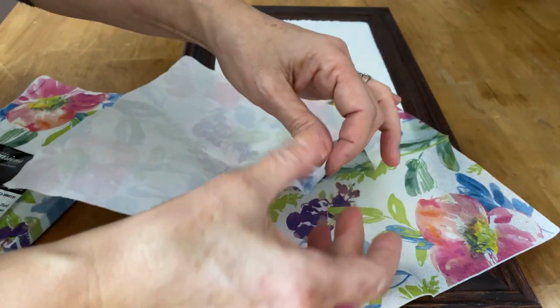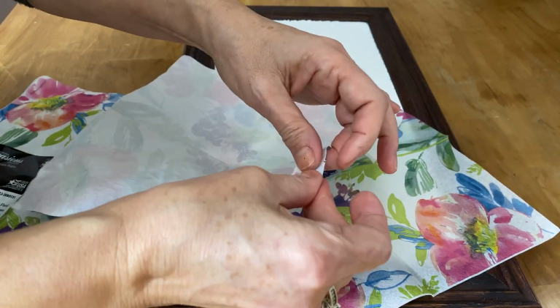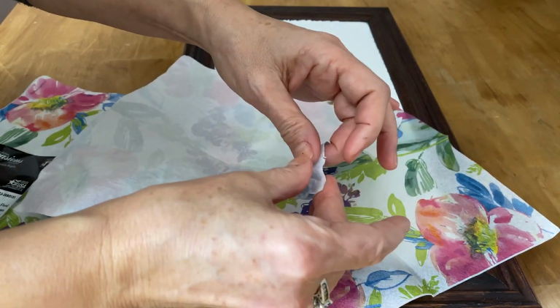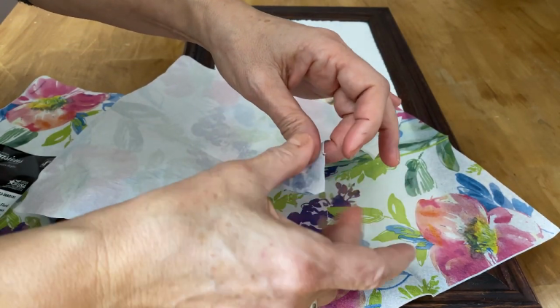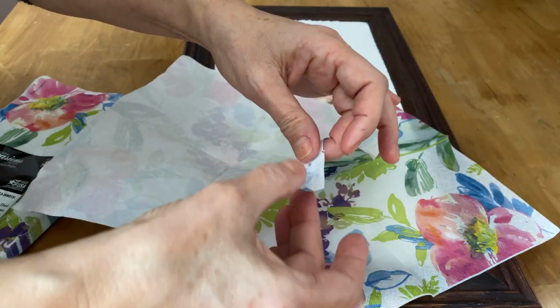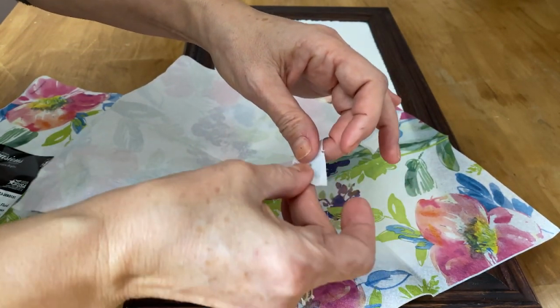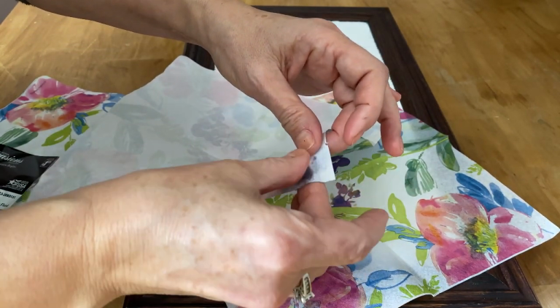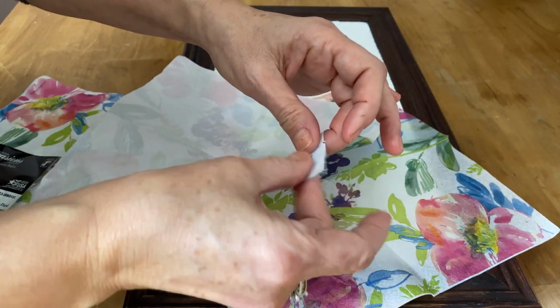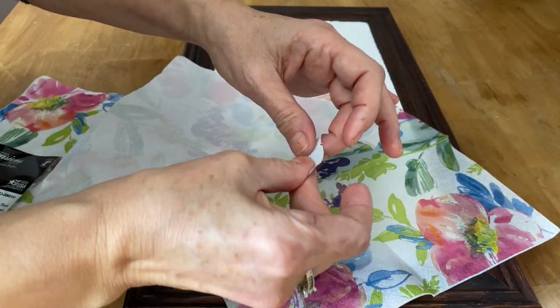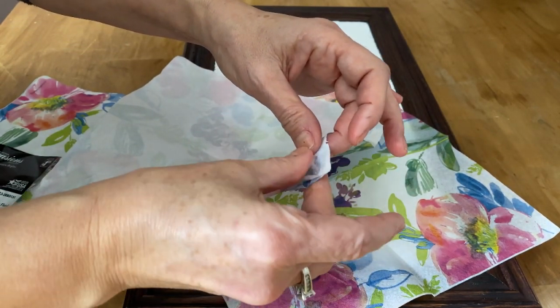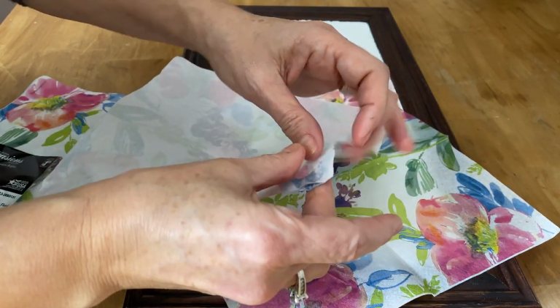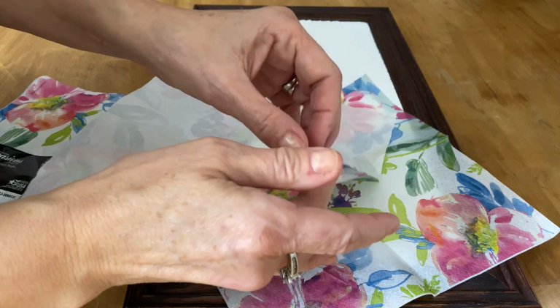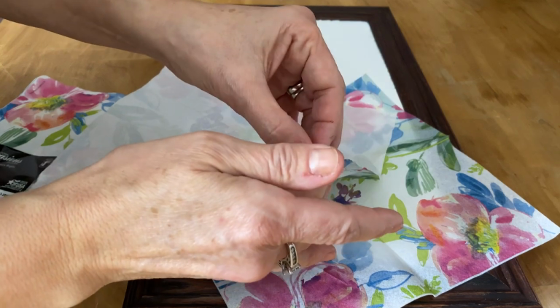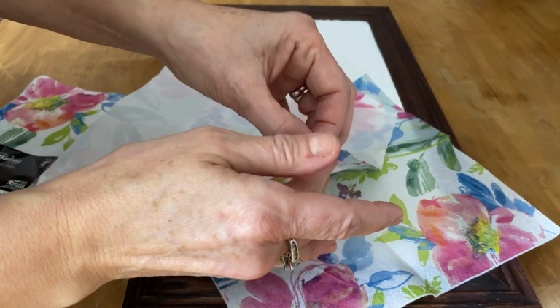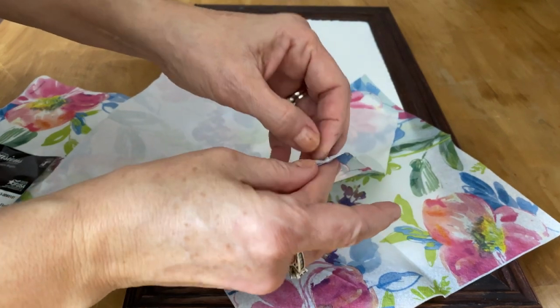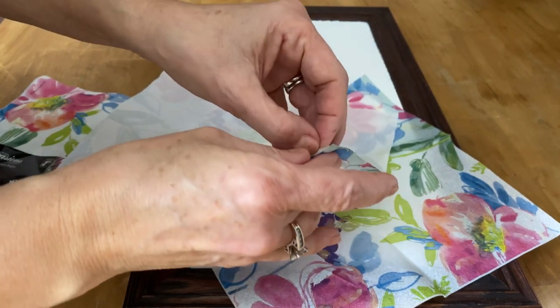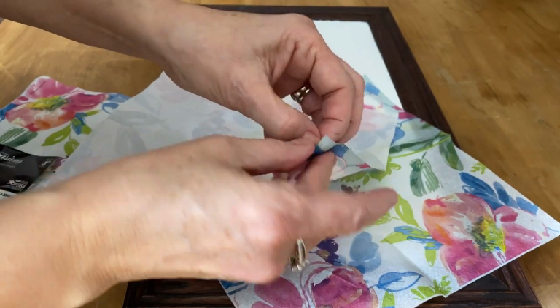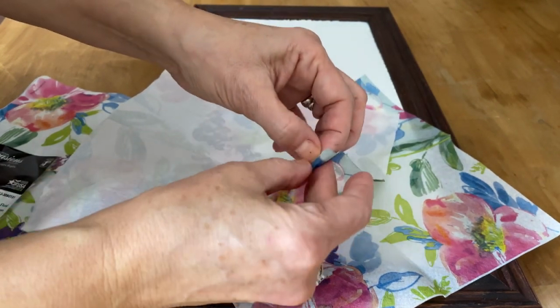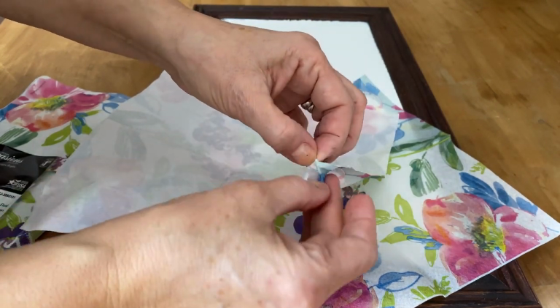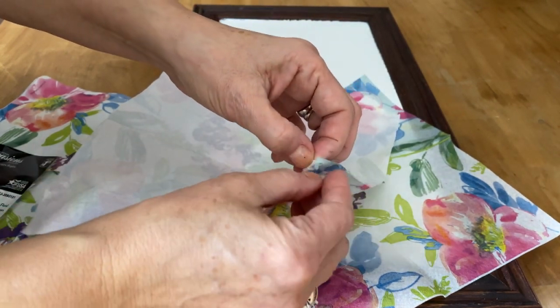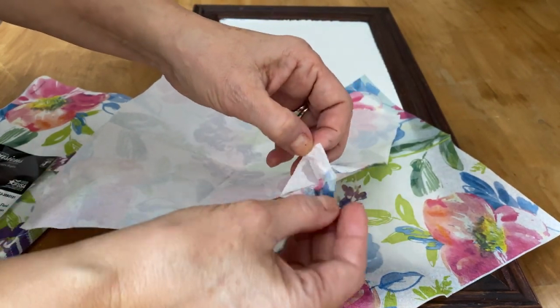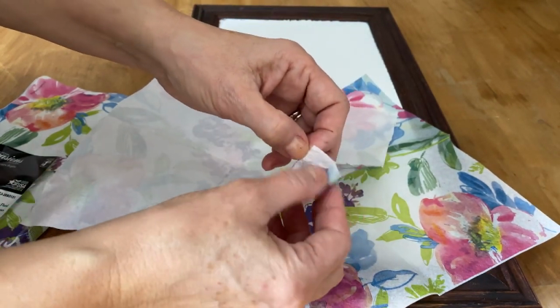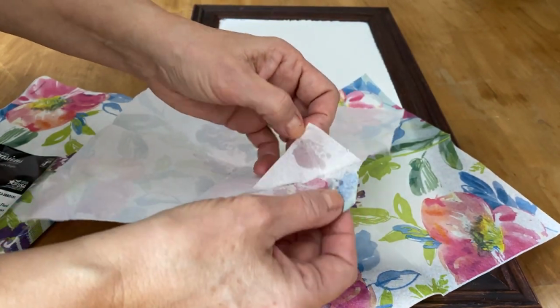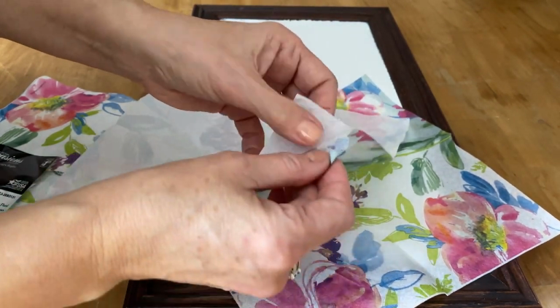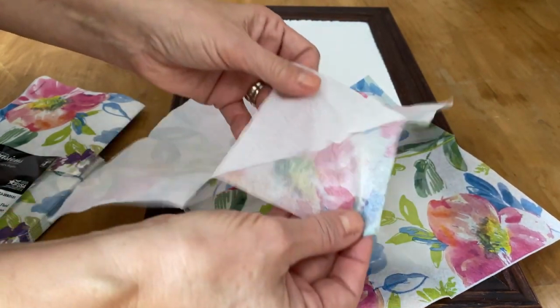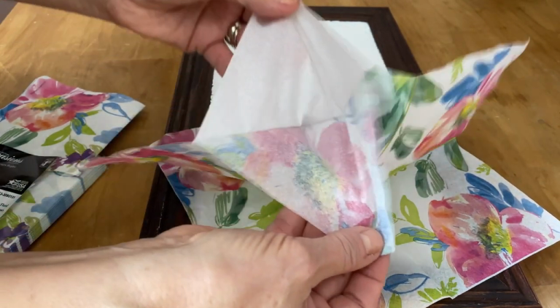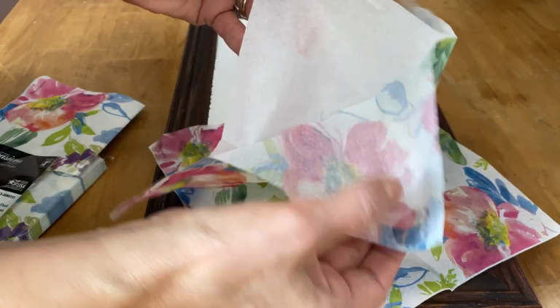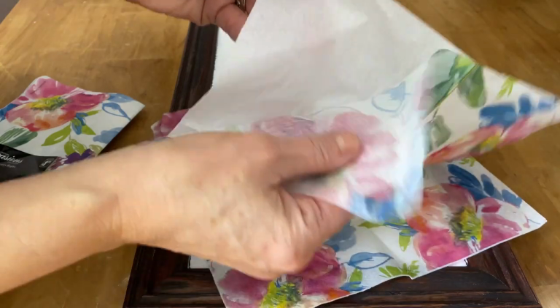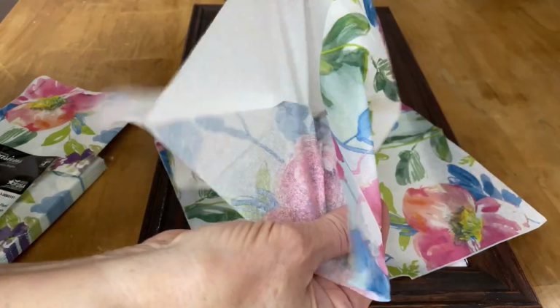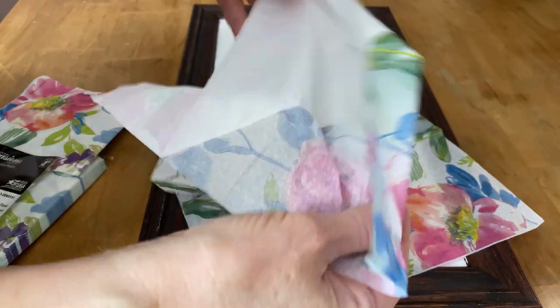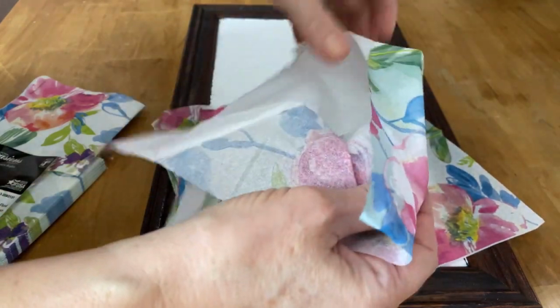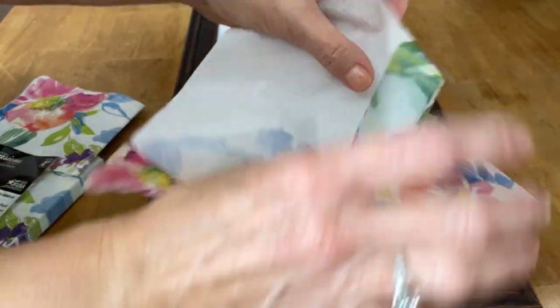This can be kind of fussy sometimes, so just take your time and be patient — they will eventually come apart. Just try not to rip the napkin with the graphics on it when you're pulling the plies apart.